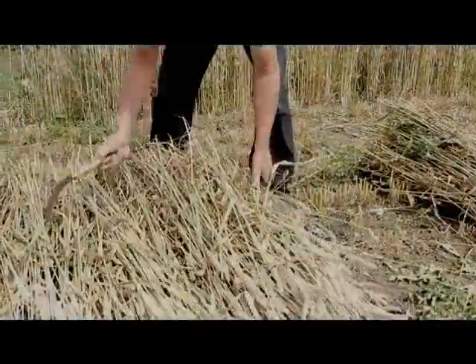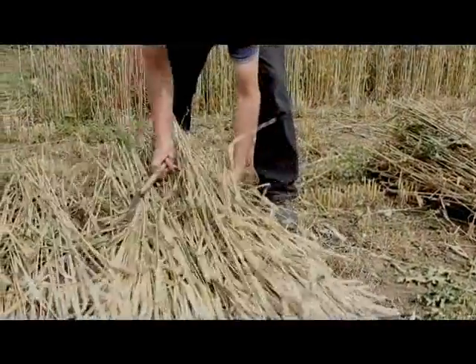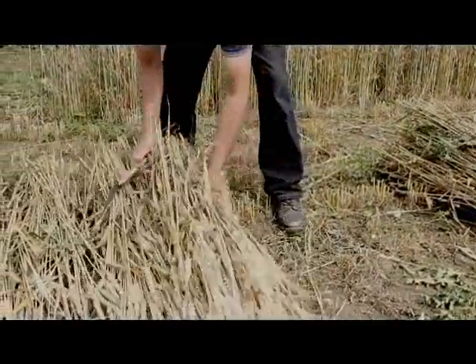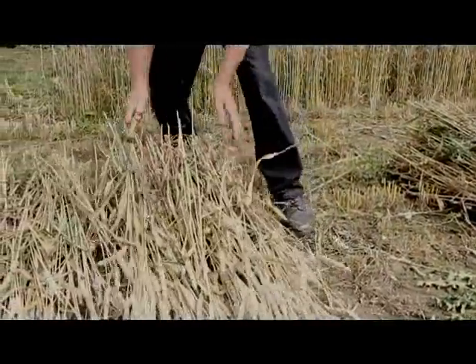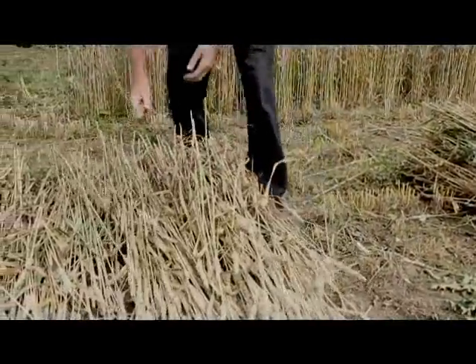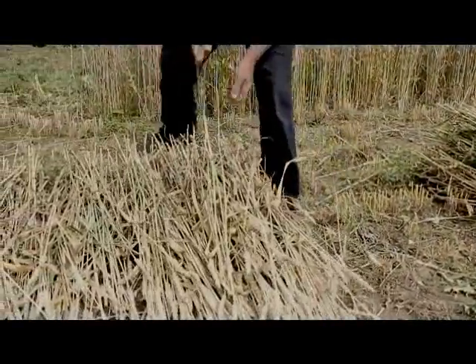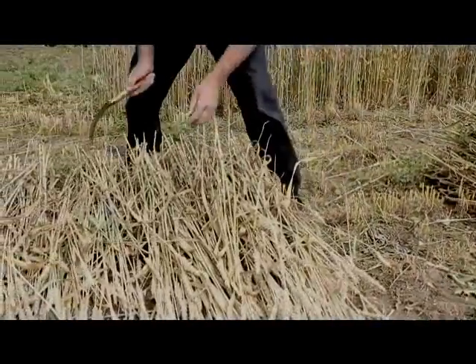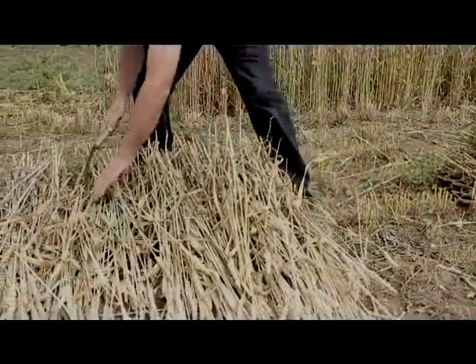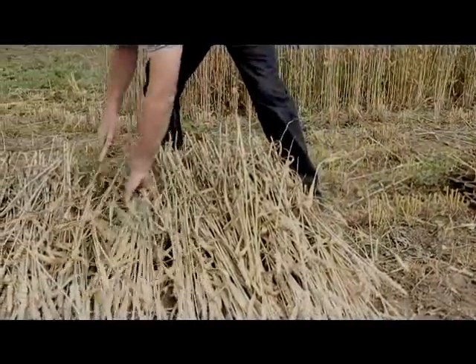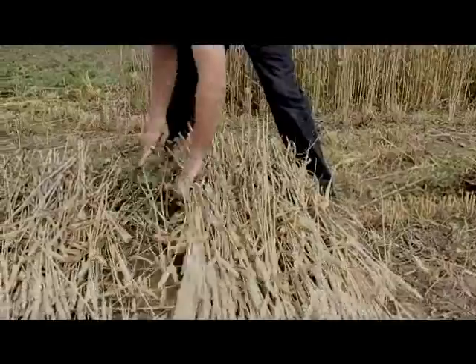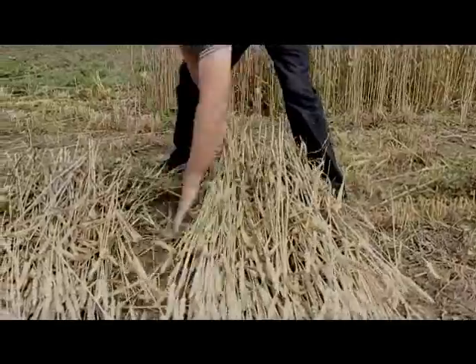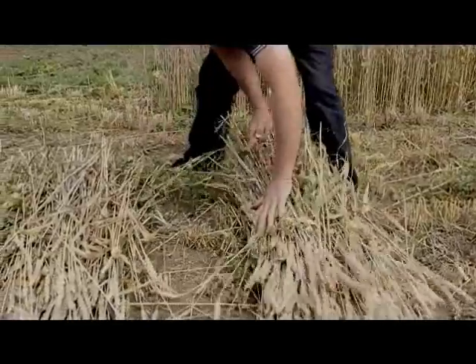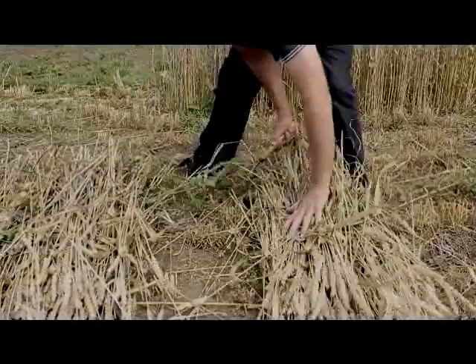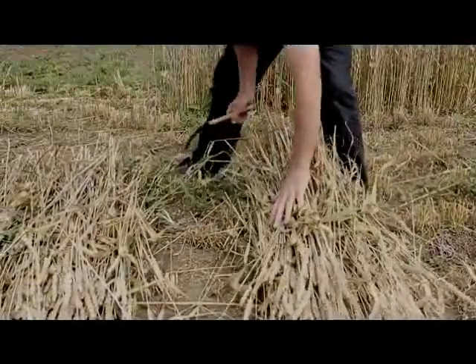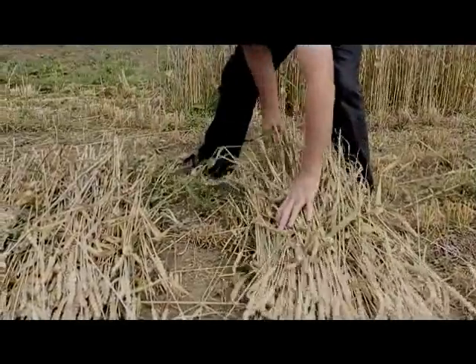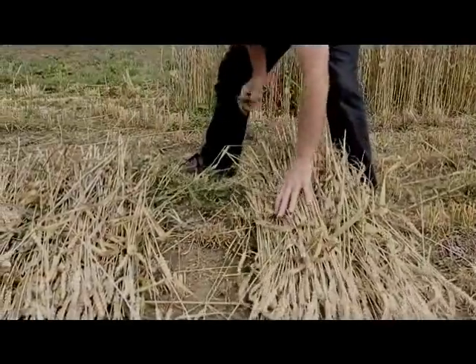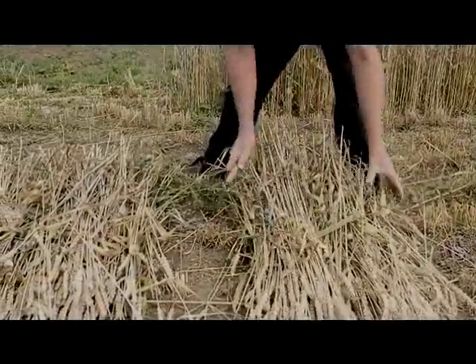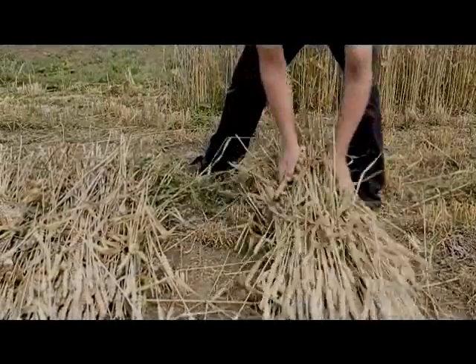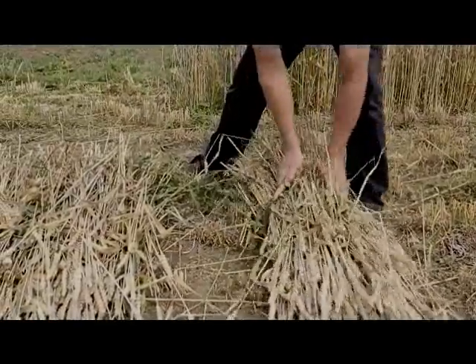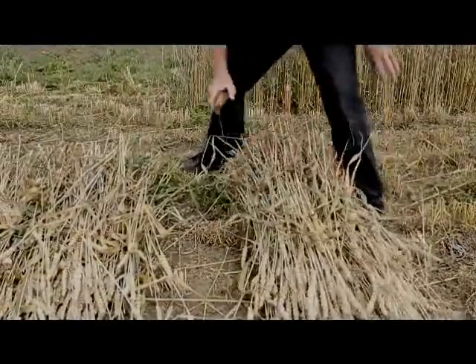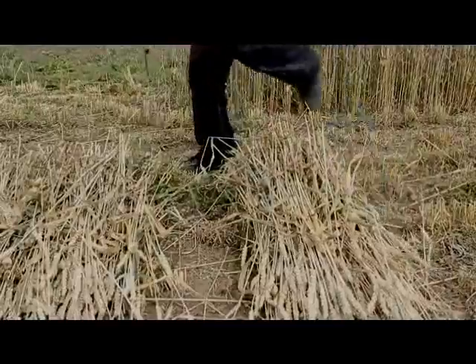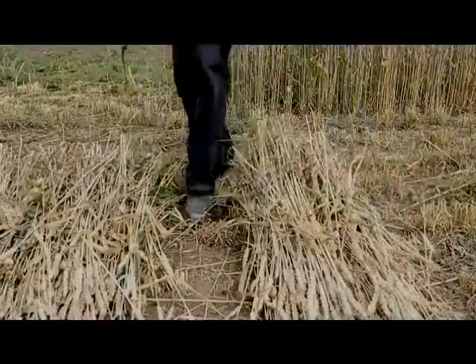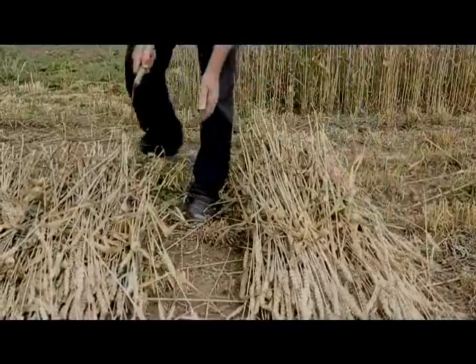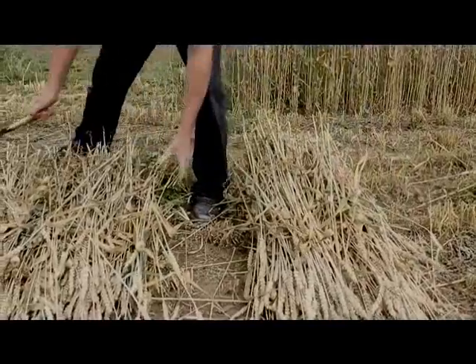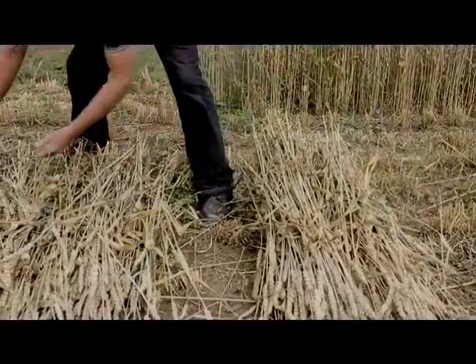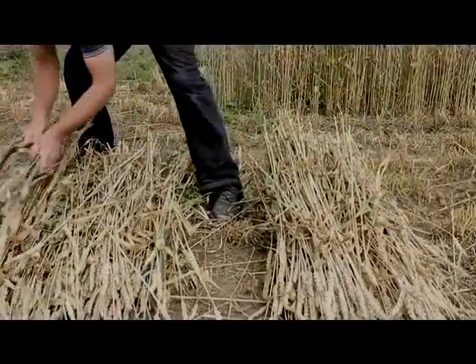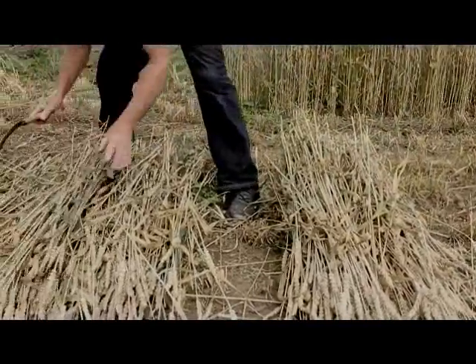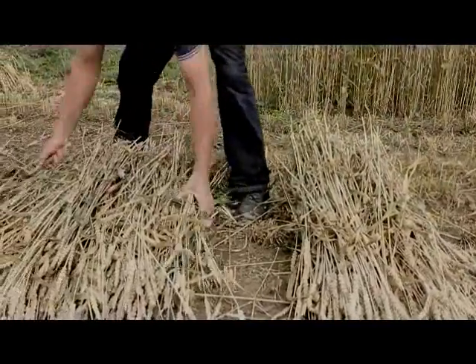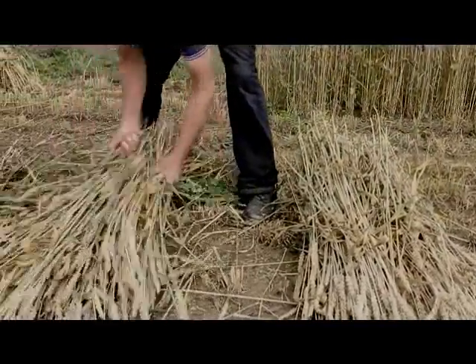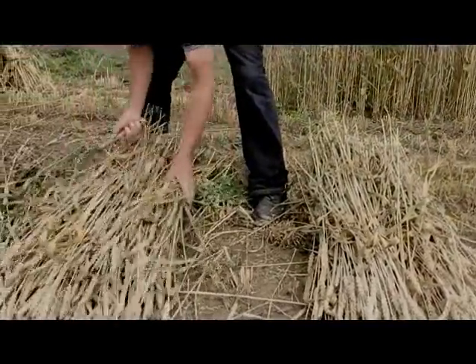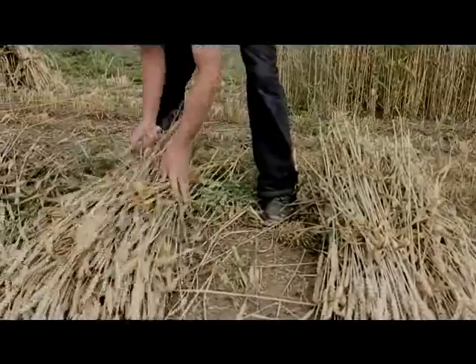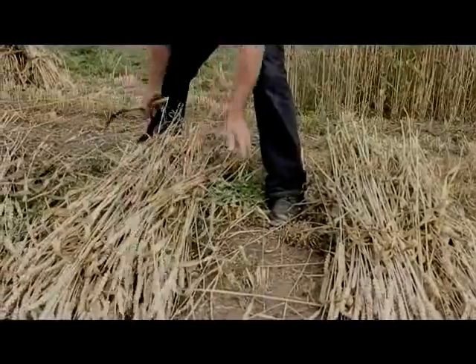Obviously you can only cut wheat when the foliage is dry, but if there's a lot of green in there it's best not to make the bundles too tight so the air can get in and dry it out.